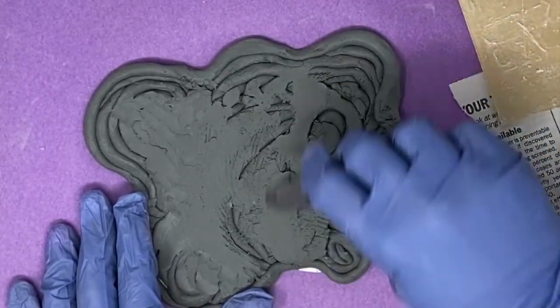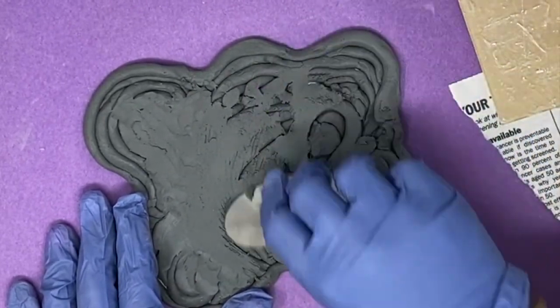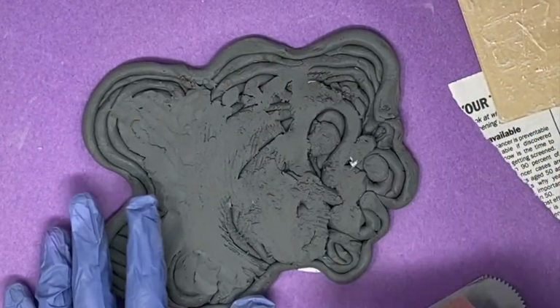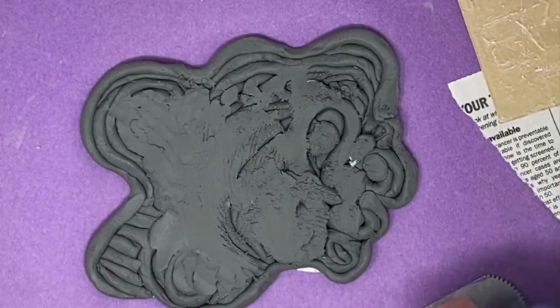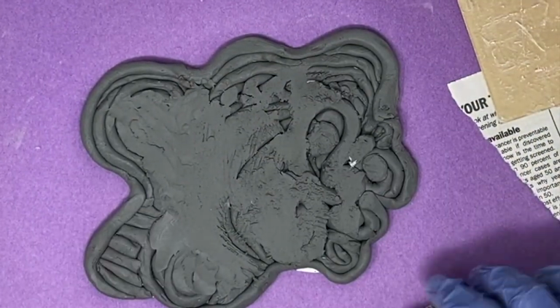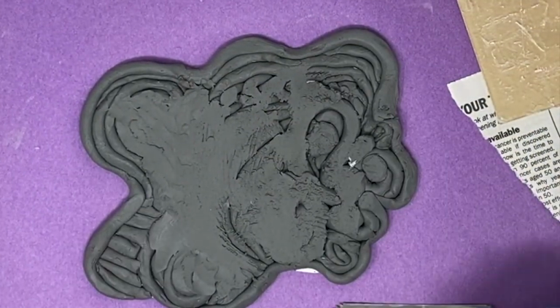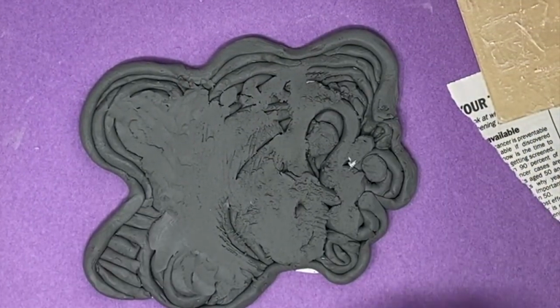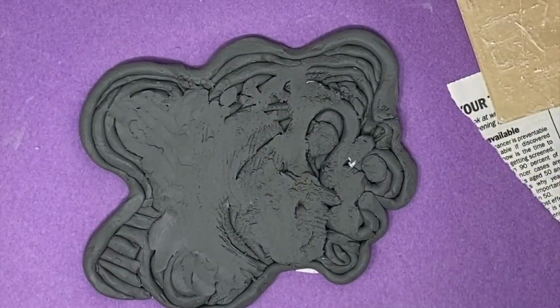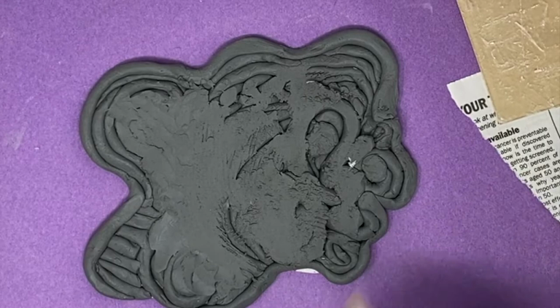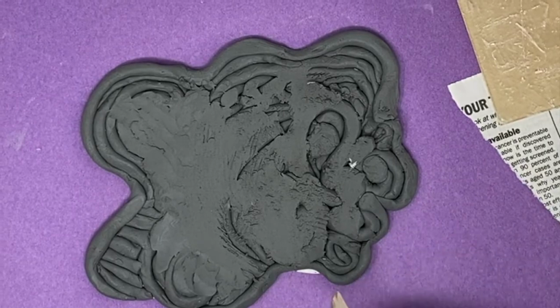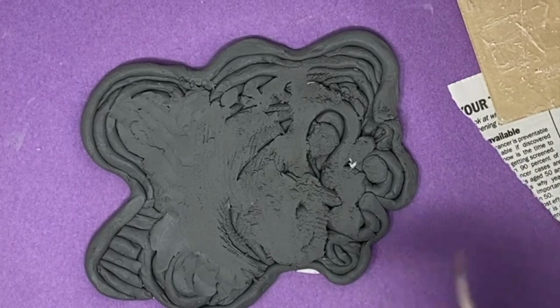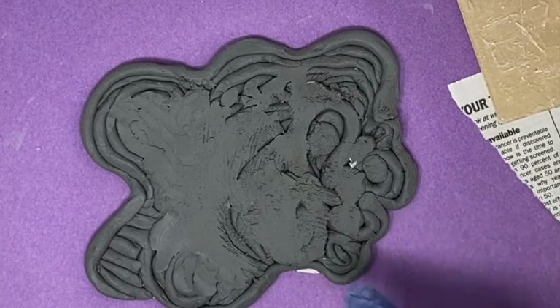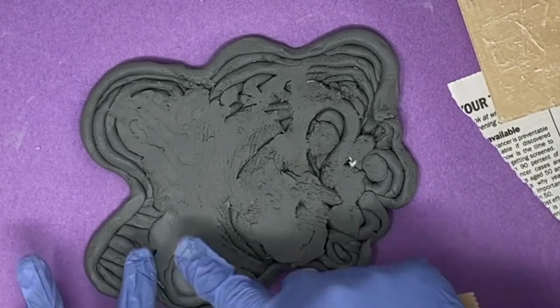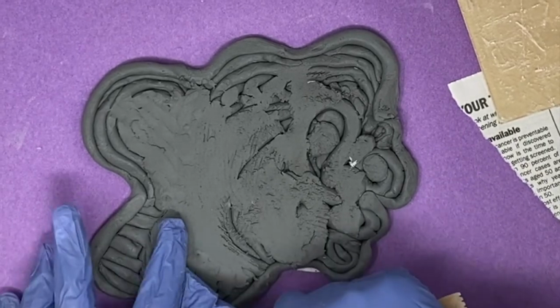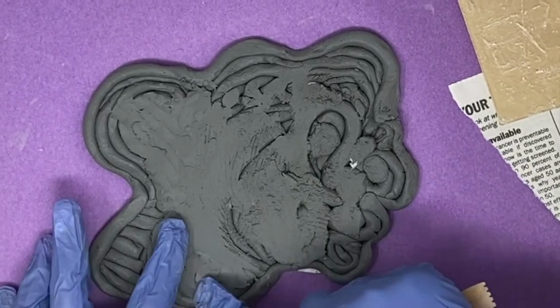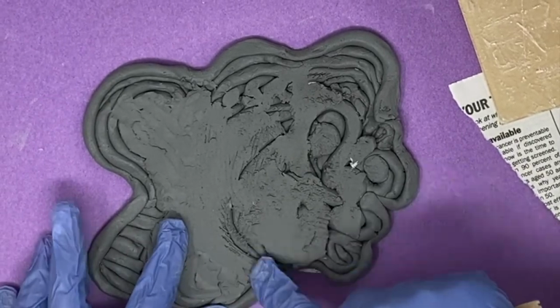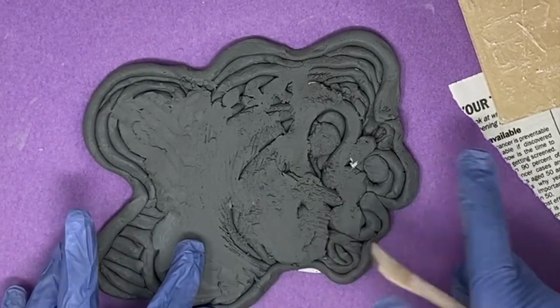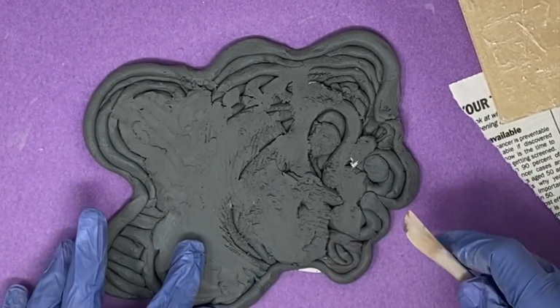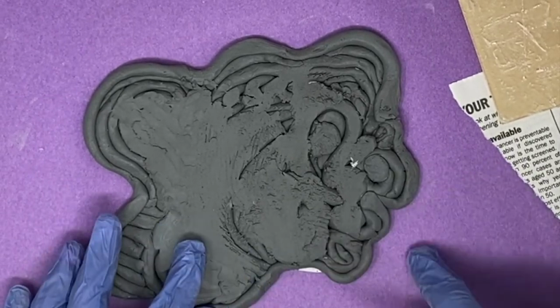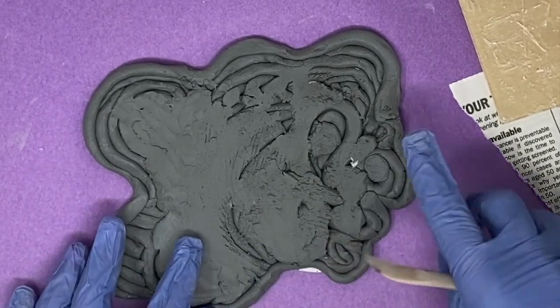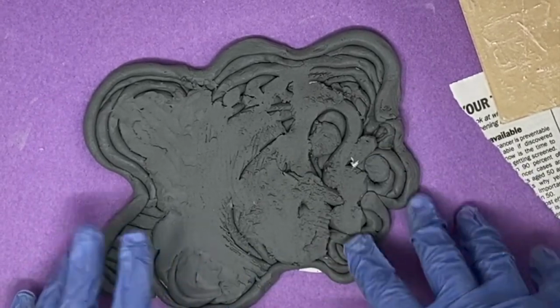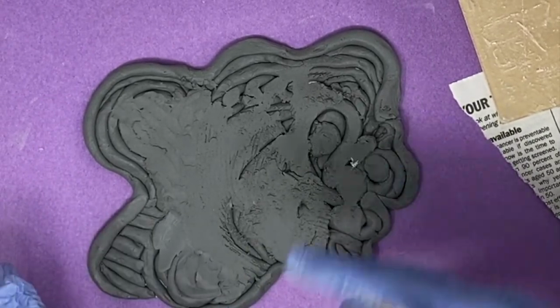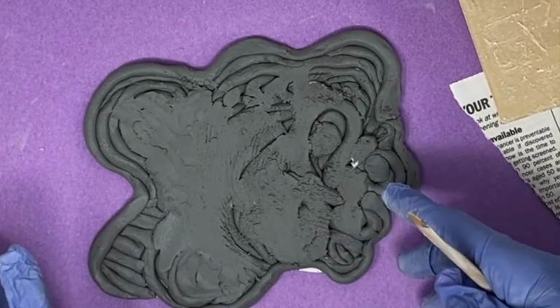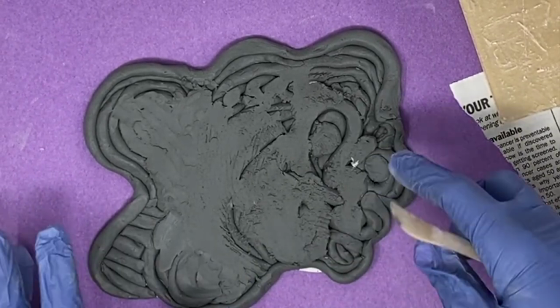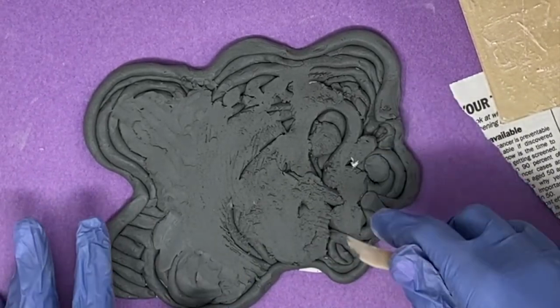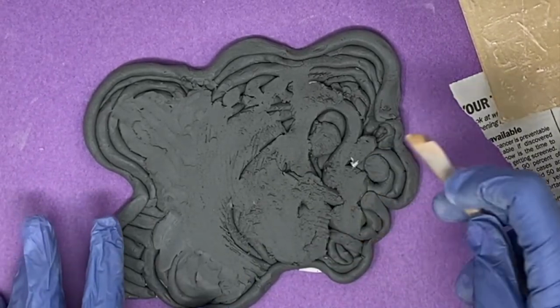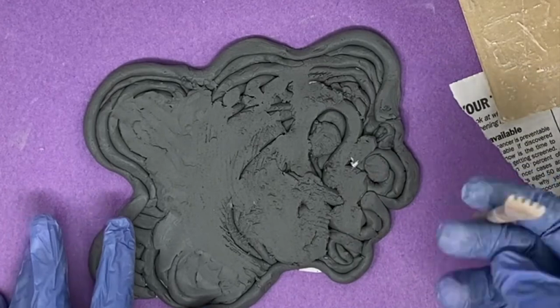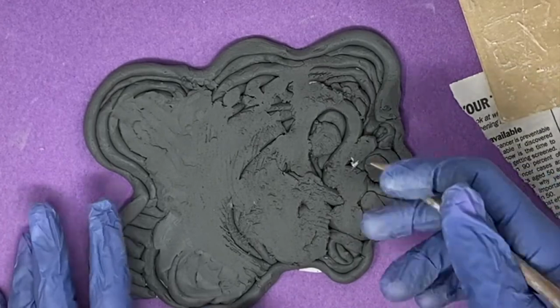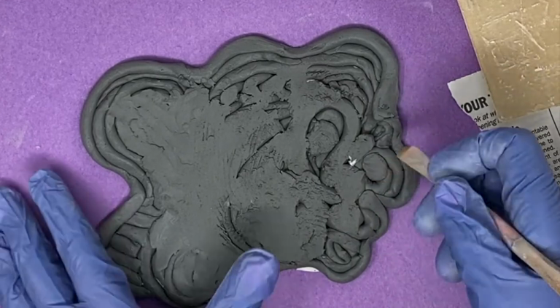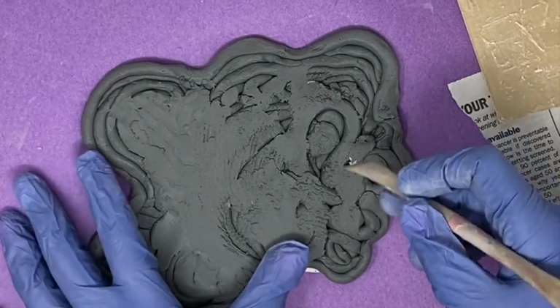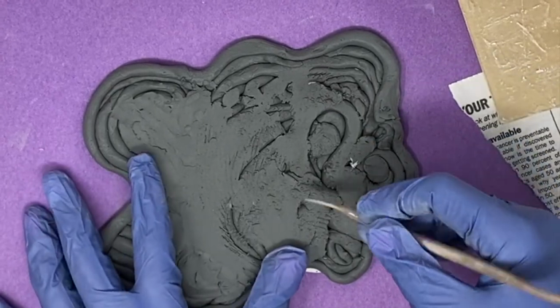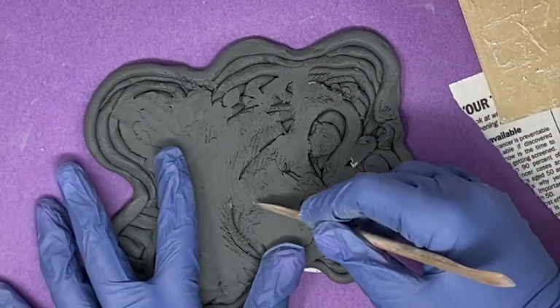Mine is really uneven, so I'm going to have to use a combination of all of these tools and my finger. Just experiment with it. I'm going to speed it up and then show you the next part.